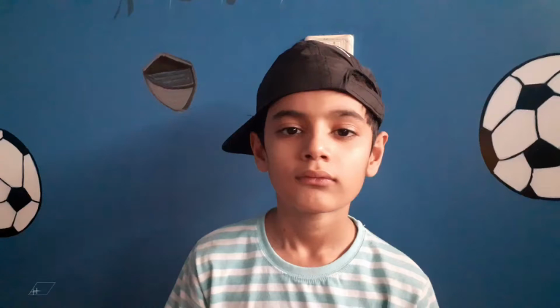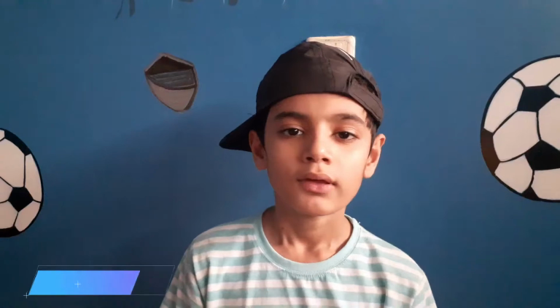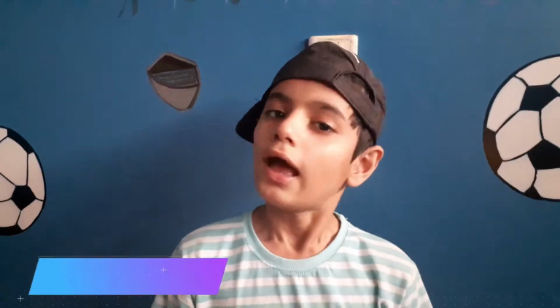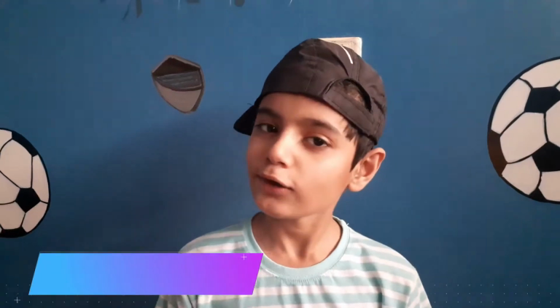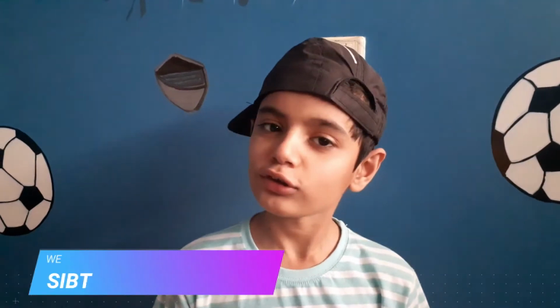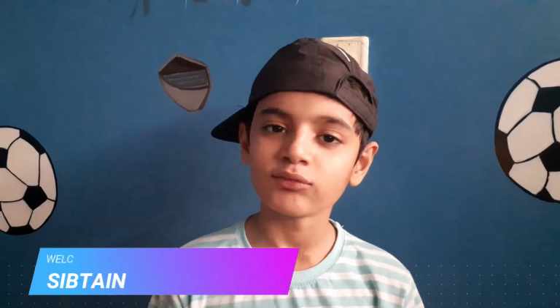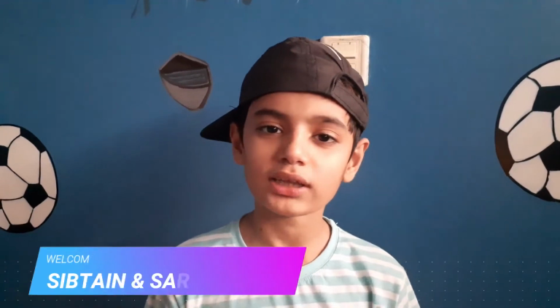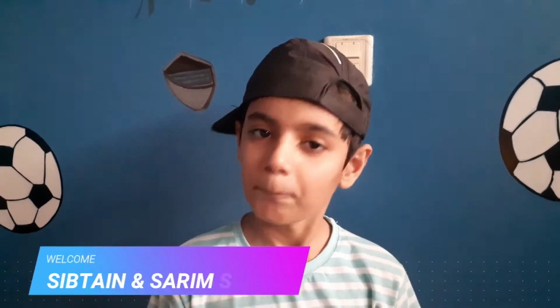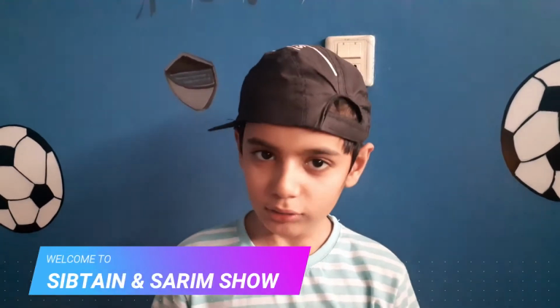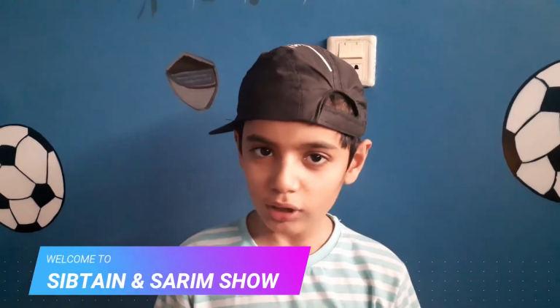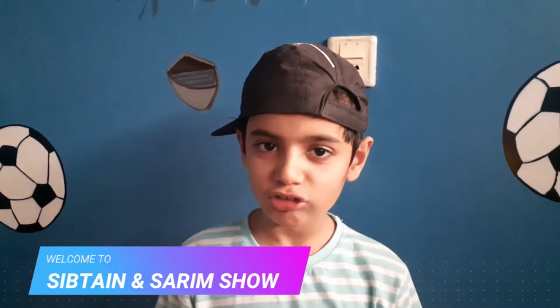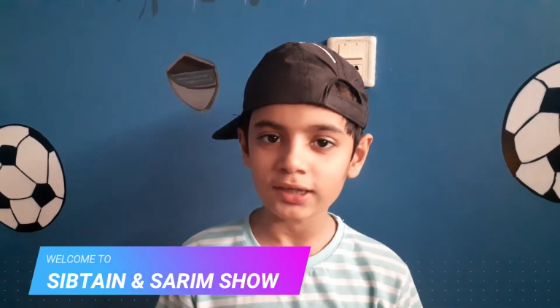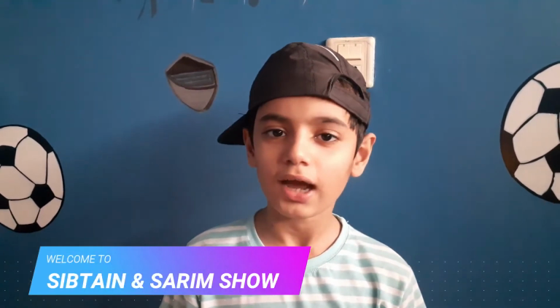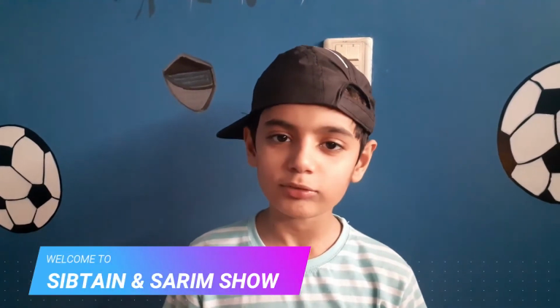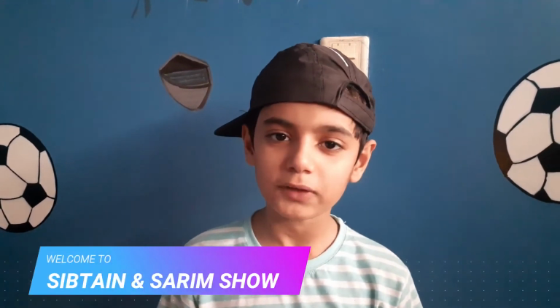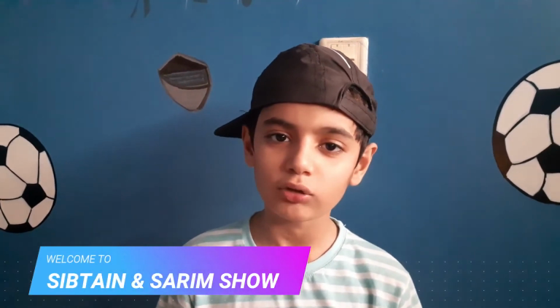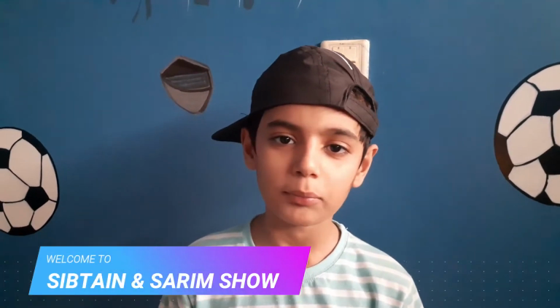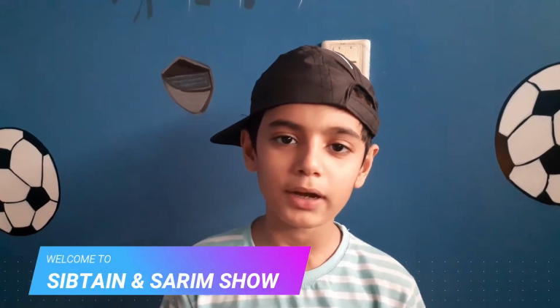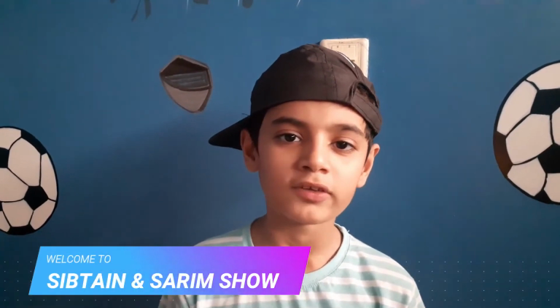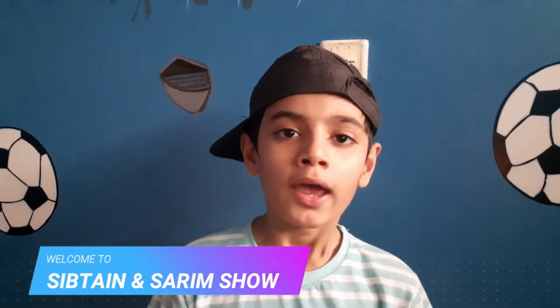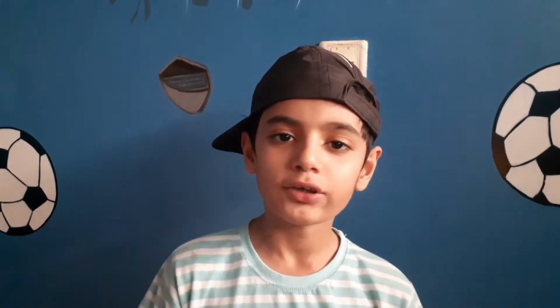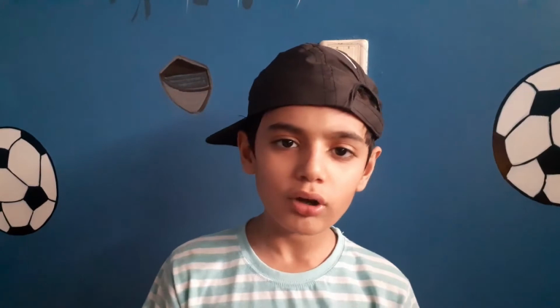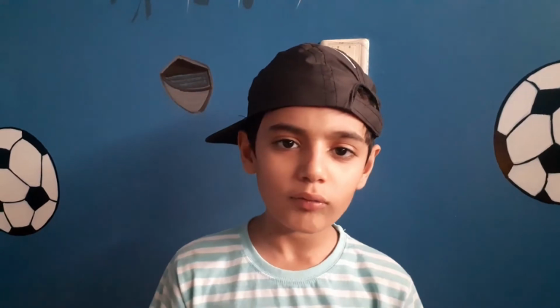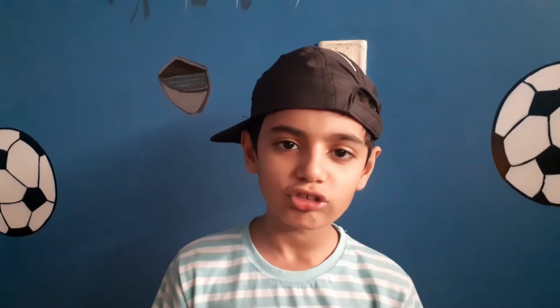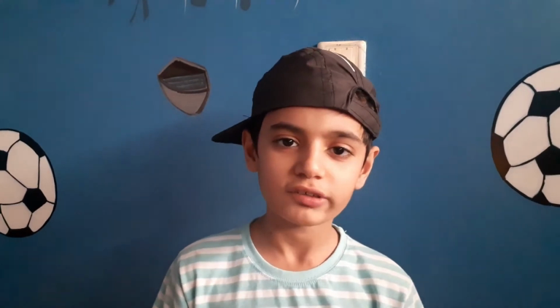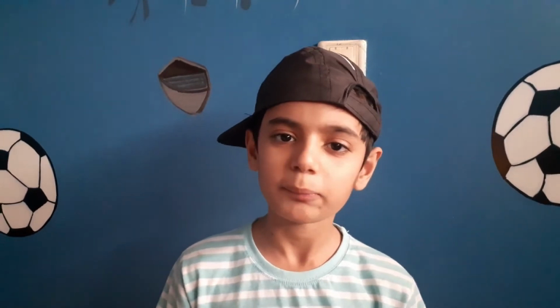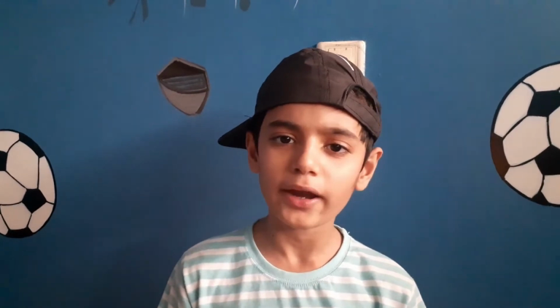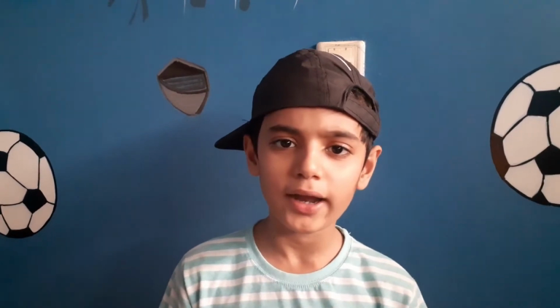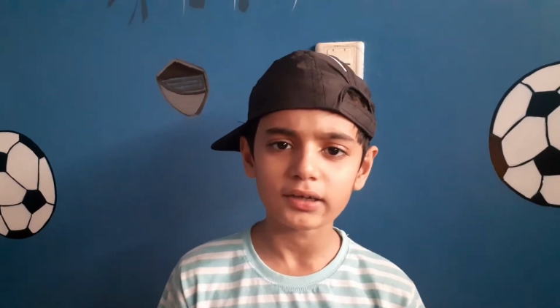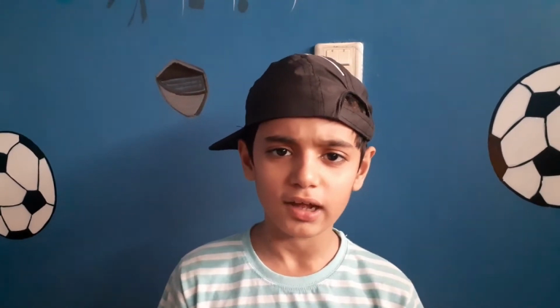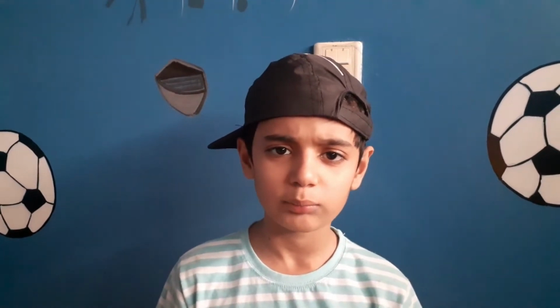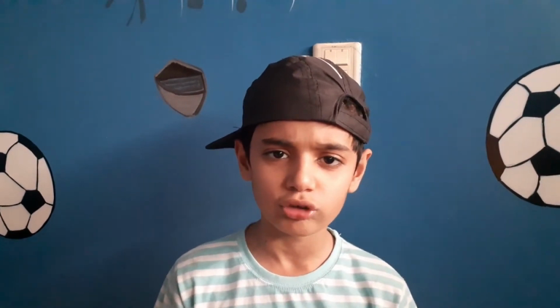Hello and welcome back to our channel. I am Siptaan Gulam Abbas and you are watching Siptaan and Sarim show.